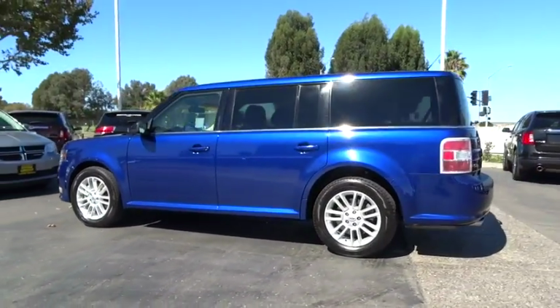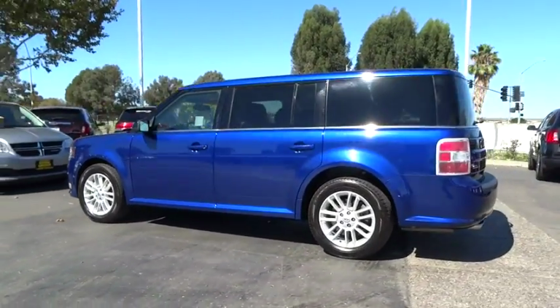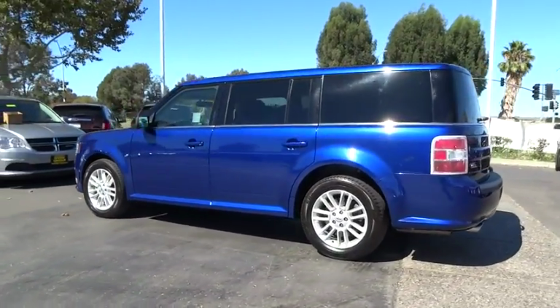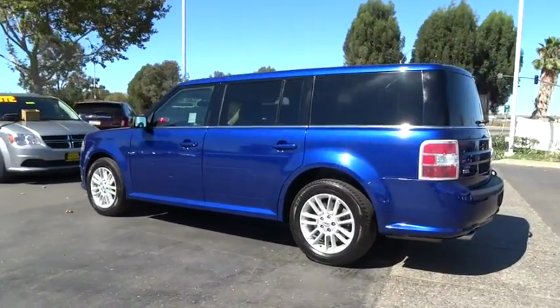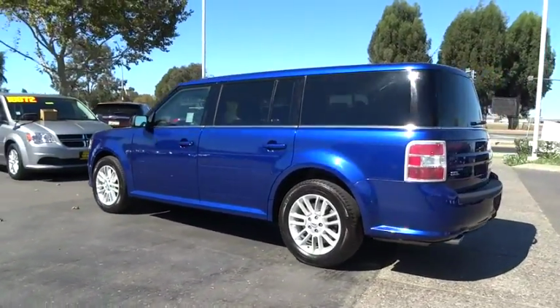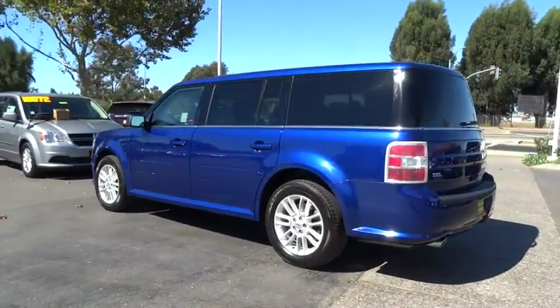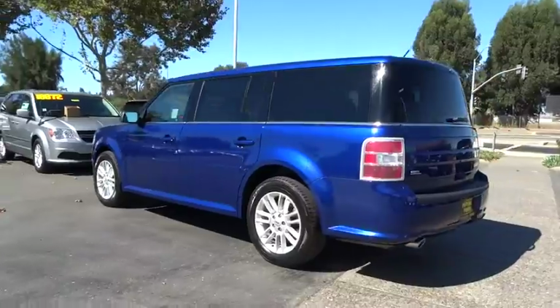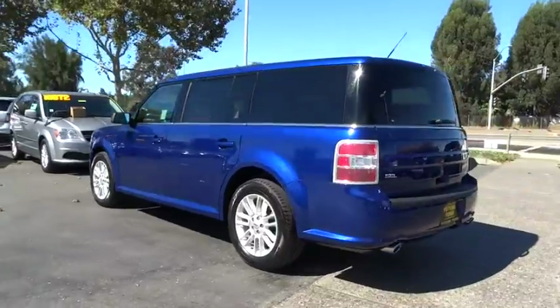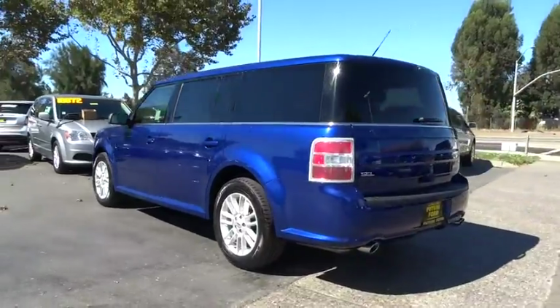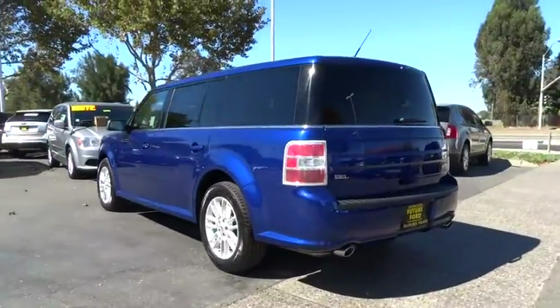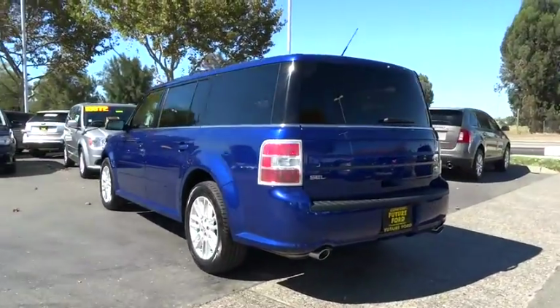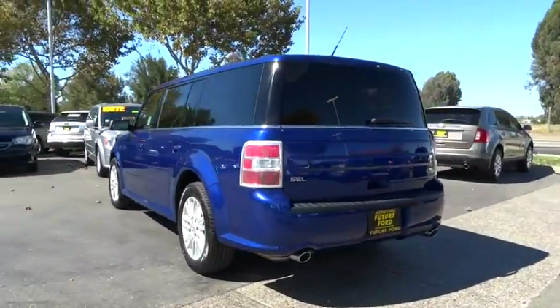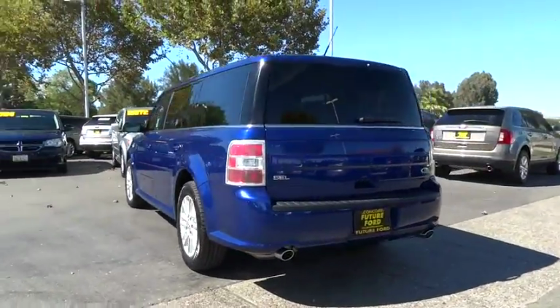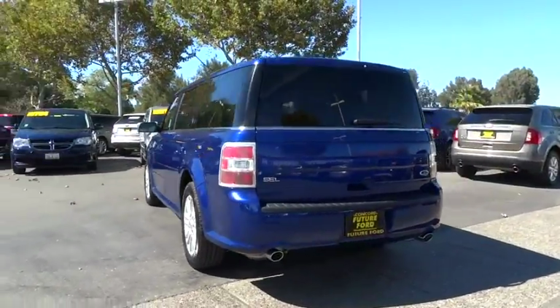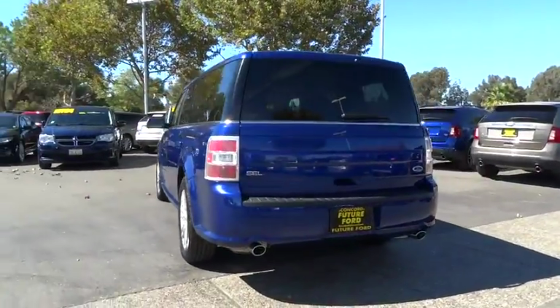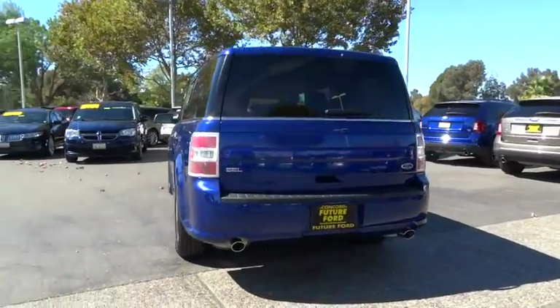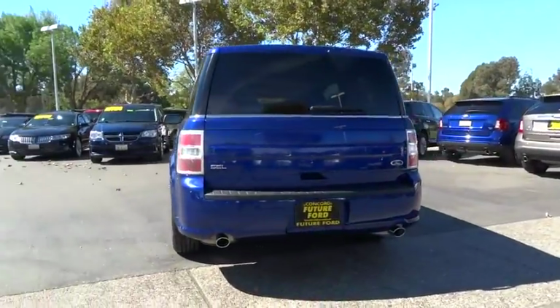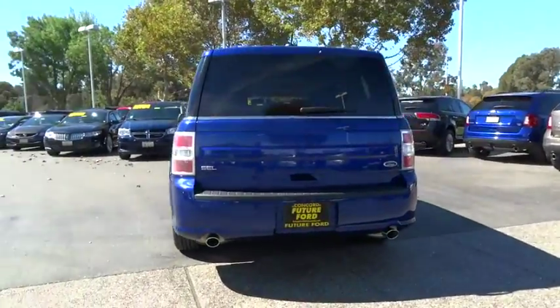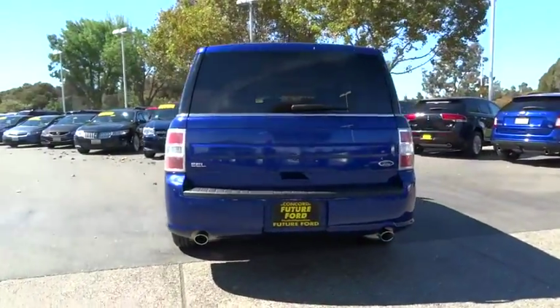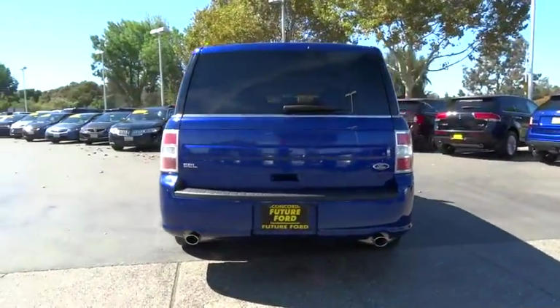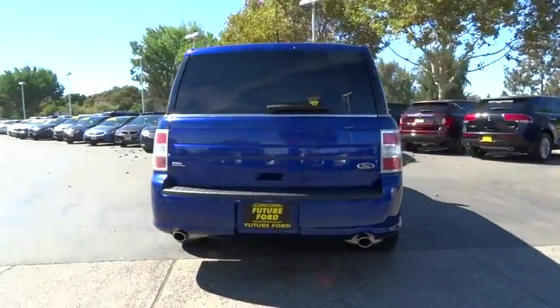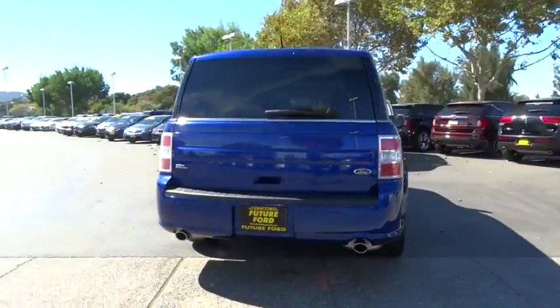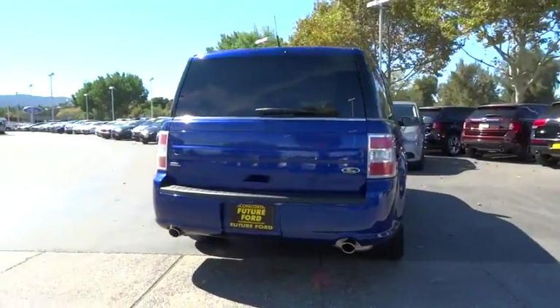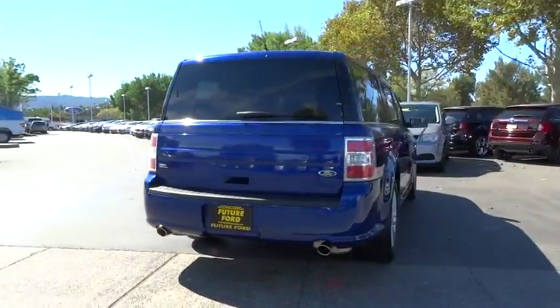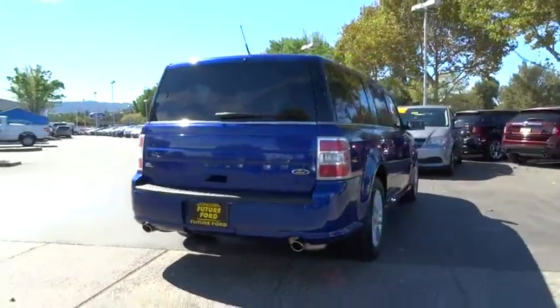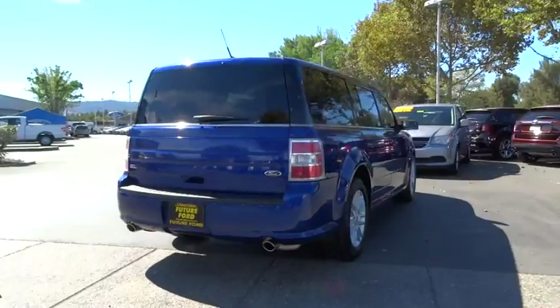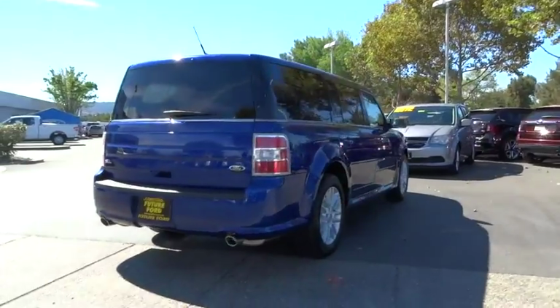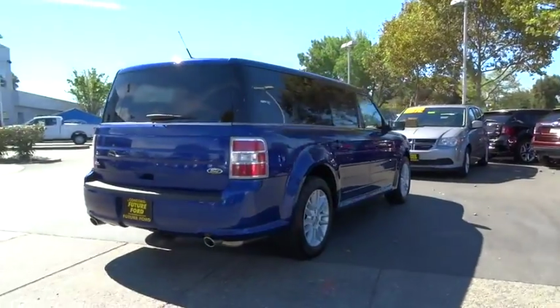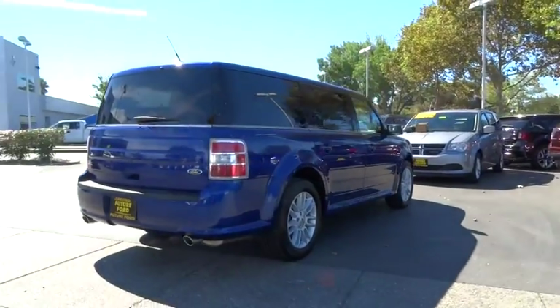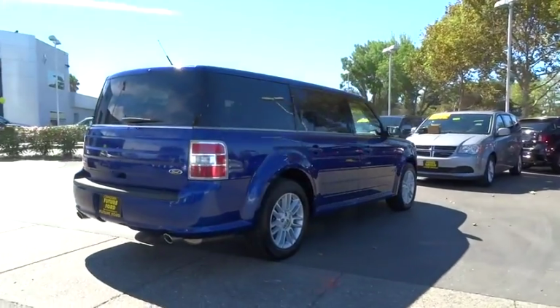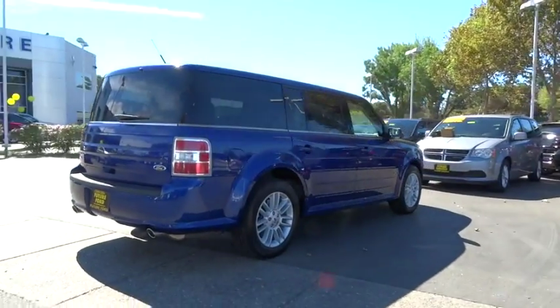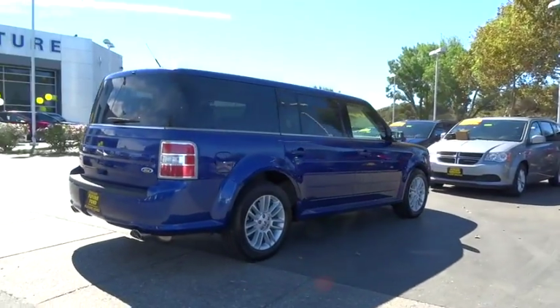This vehicle has less than 30,000 miles. Here are some of this vehicle's great options: leather wrapped steering wheel, low tire pressure warning.